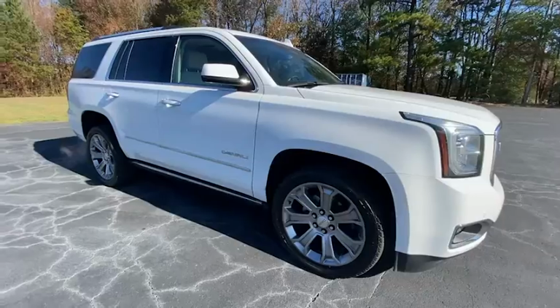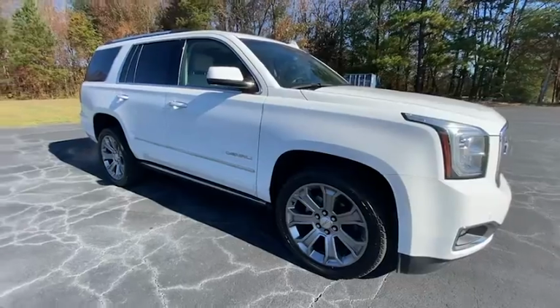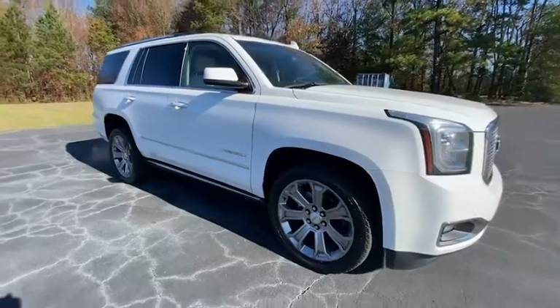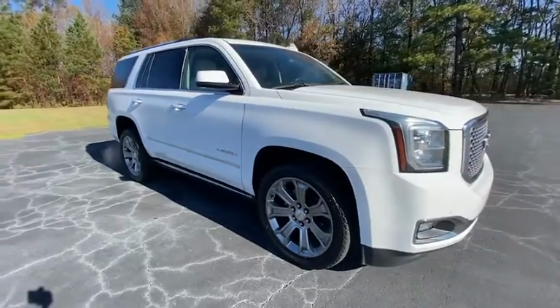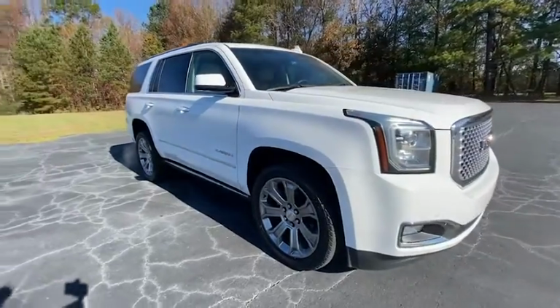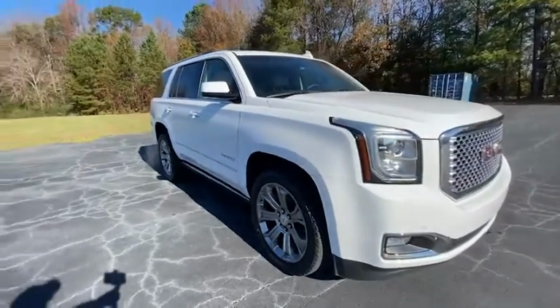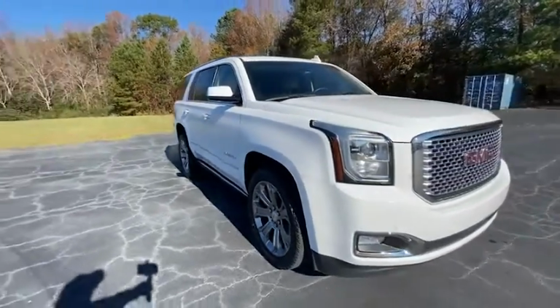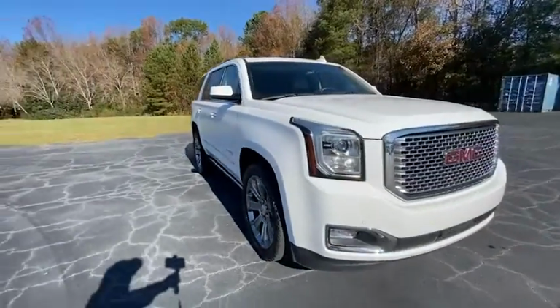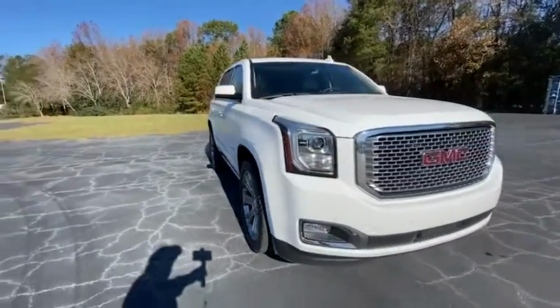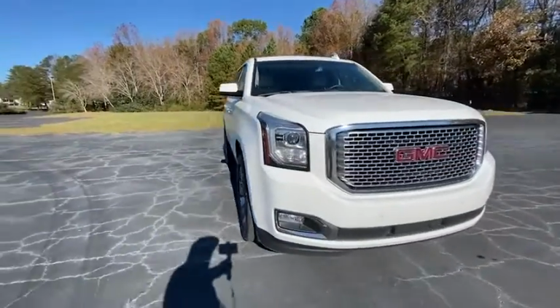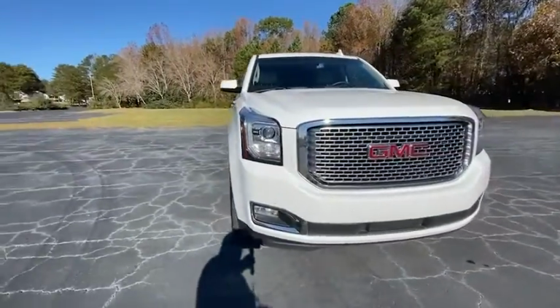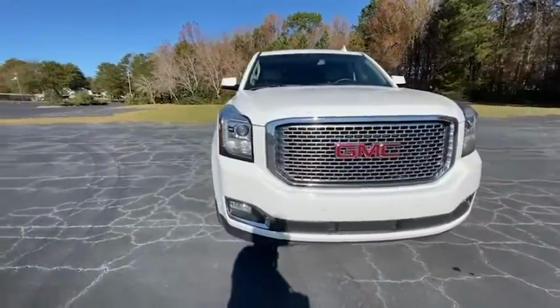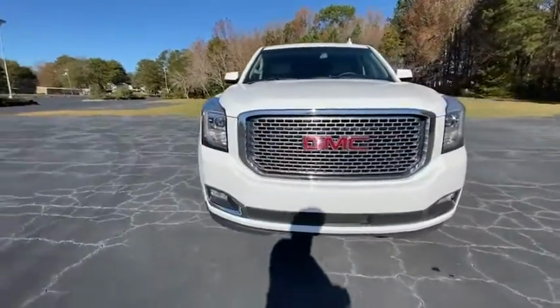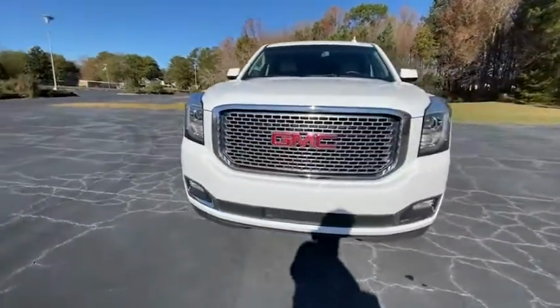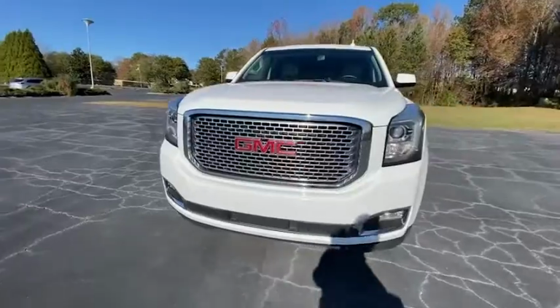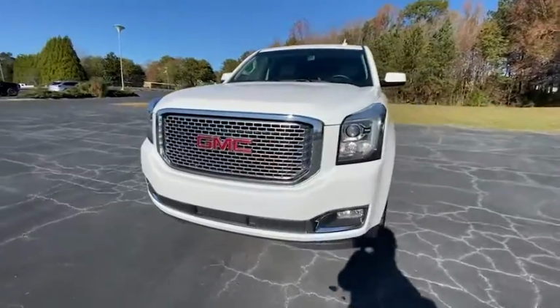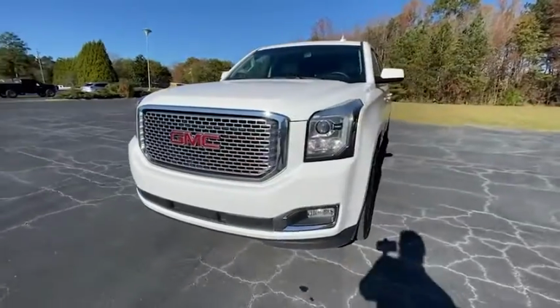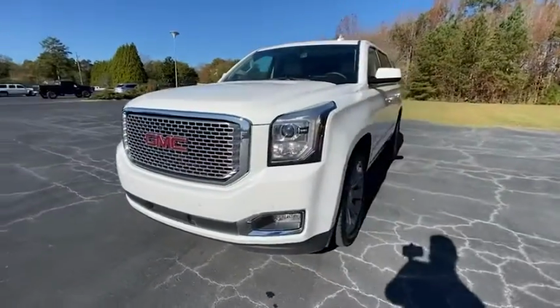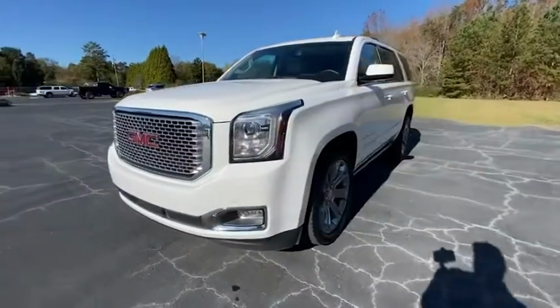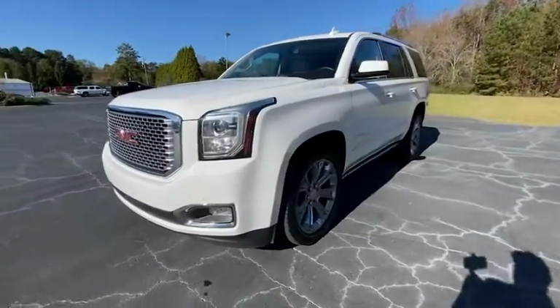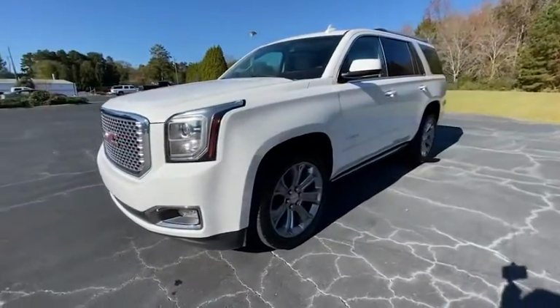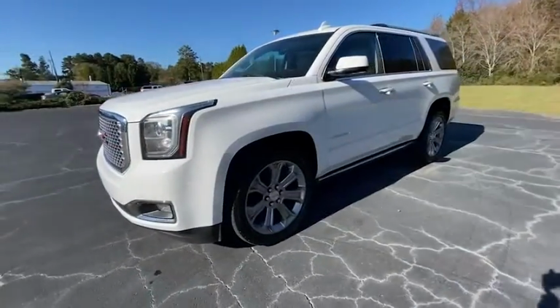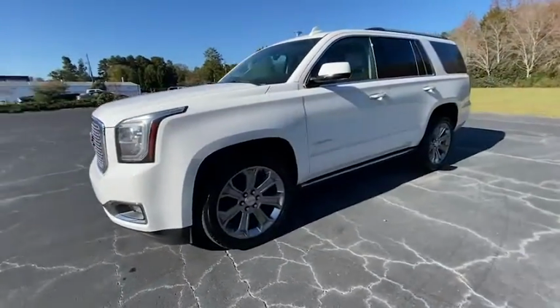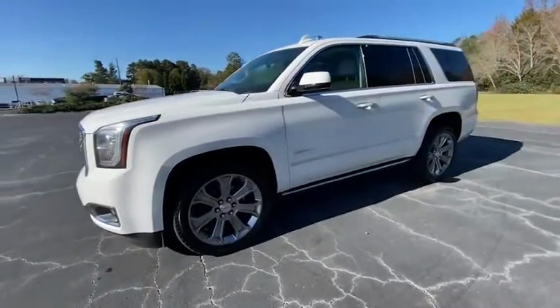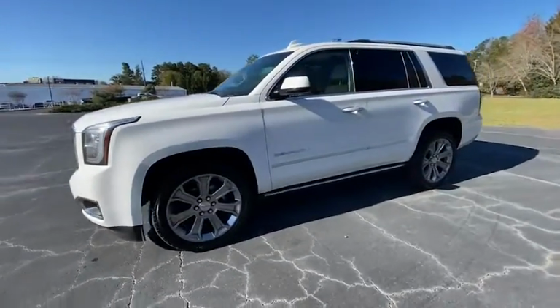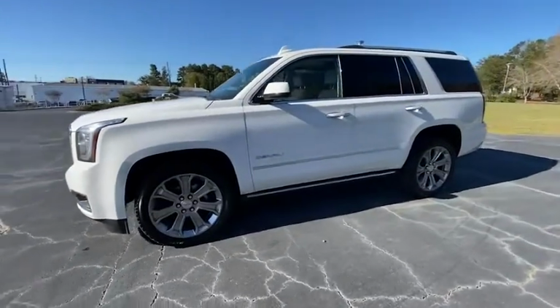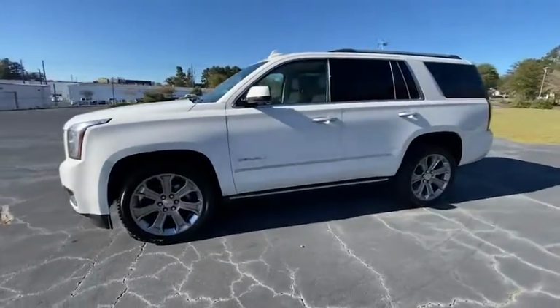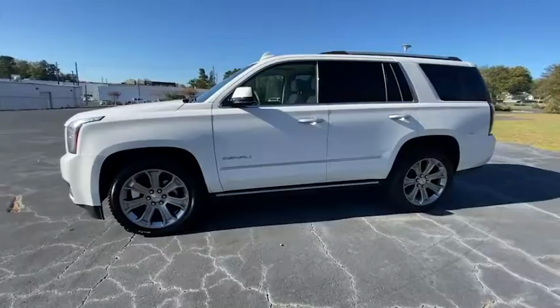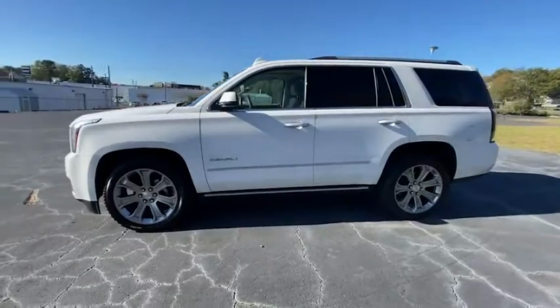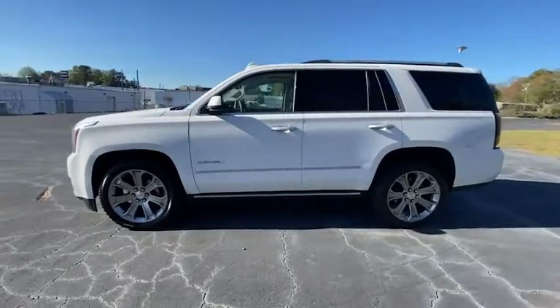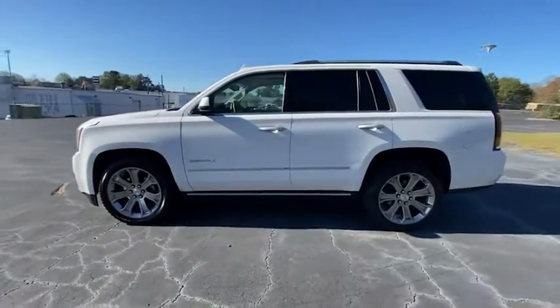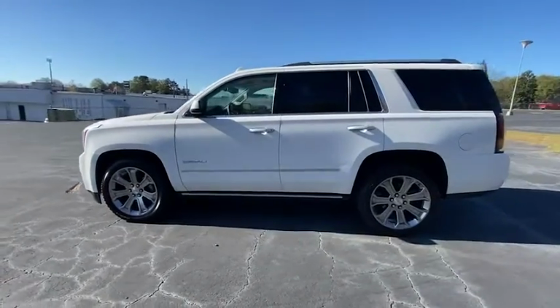Looking for the right vehicle? Check out the 2017 GMC Yukon. Peace of mind comes standard with GMC's powertrain warranty and Yukon's 5-star frontal crash test rating.